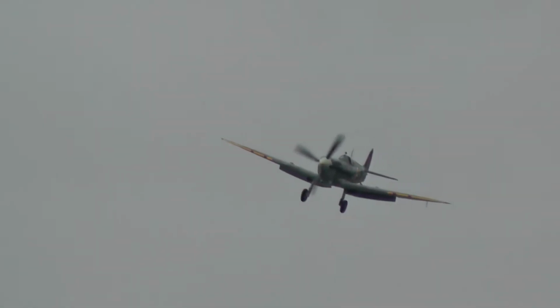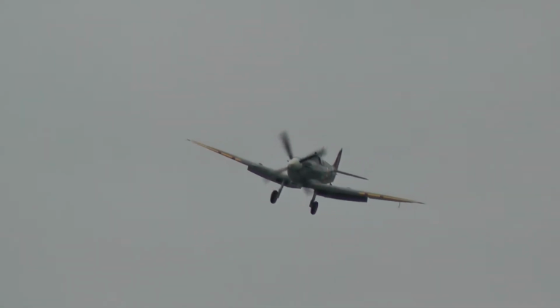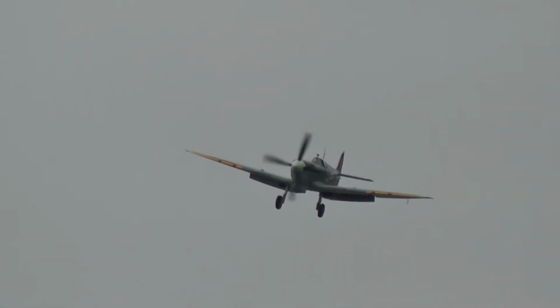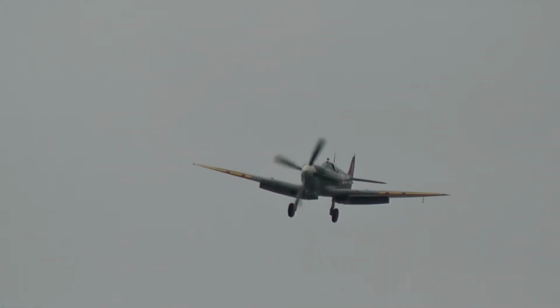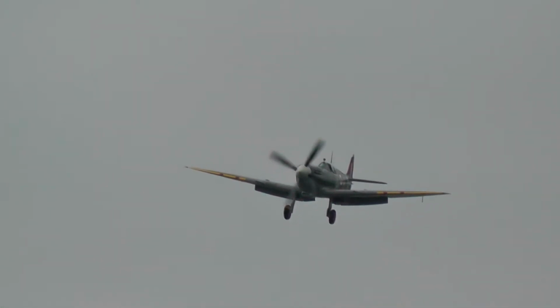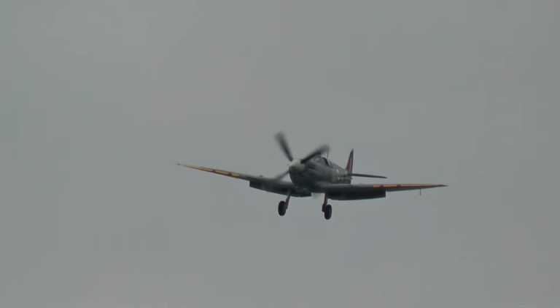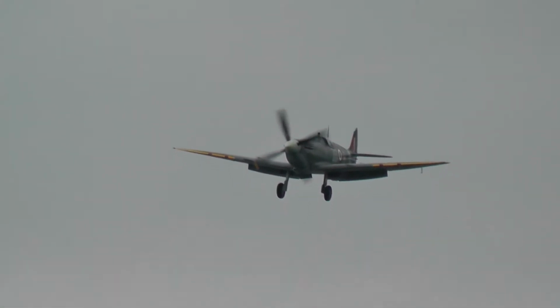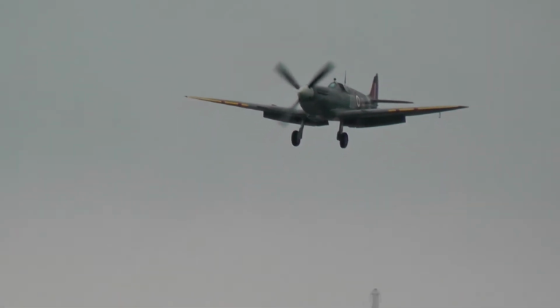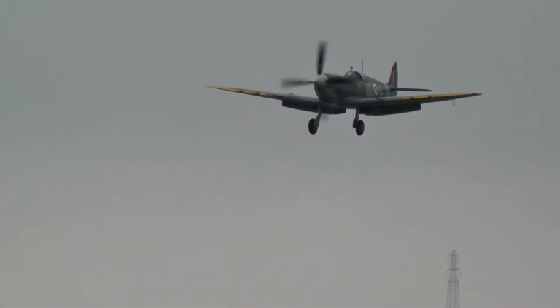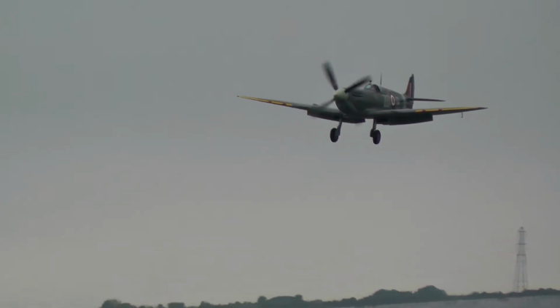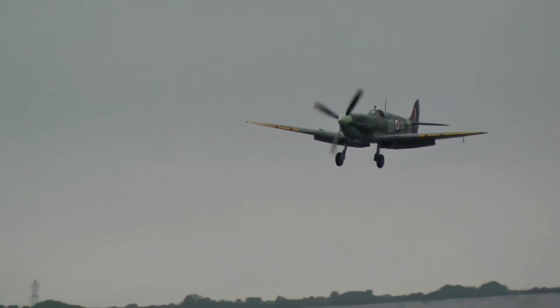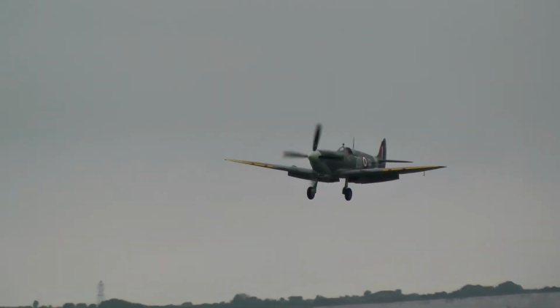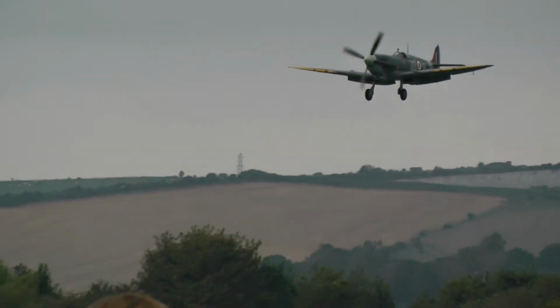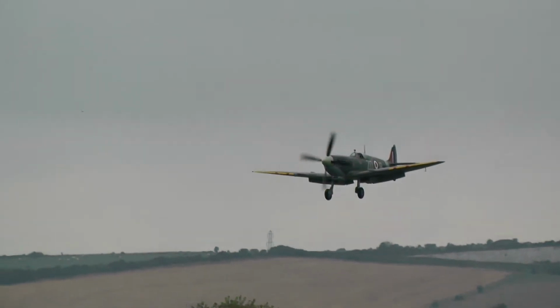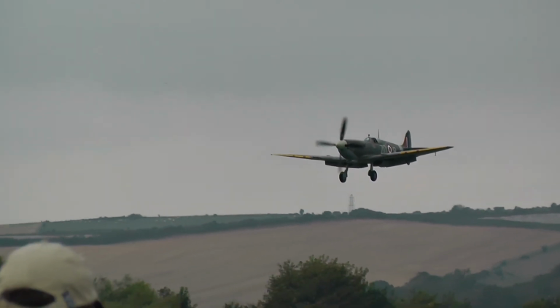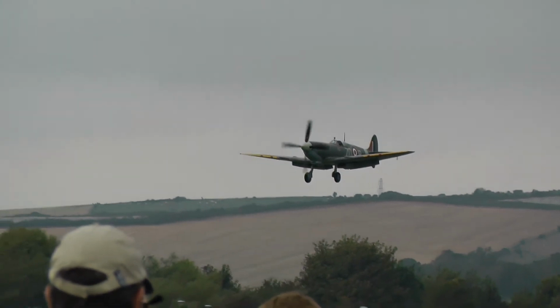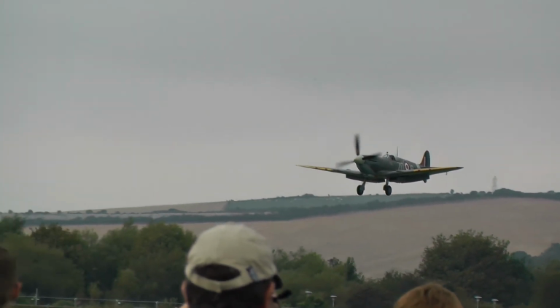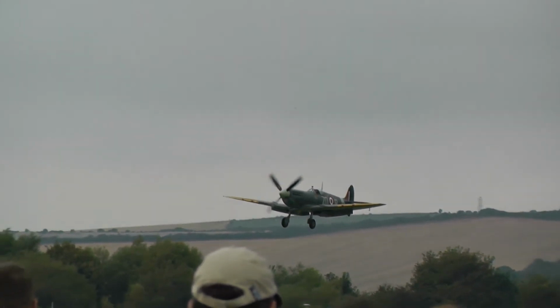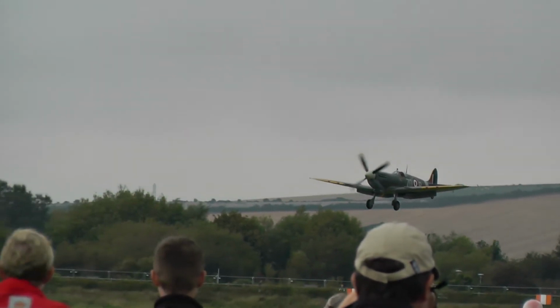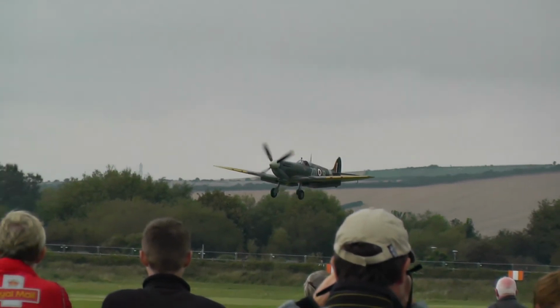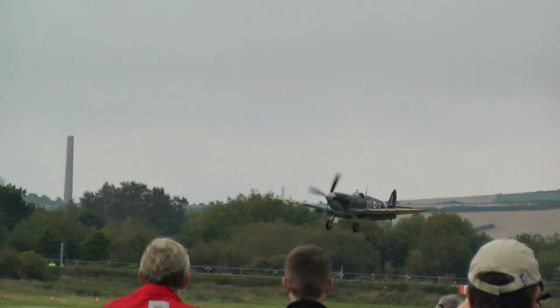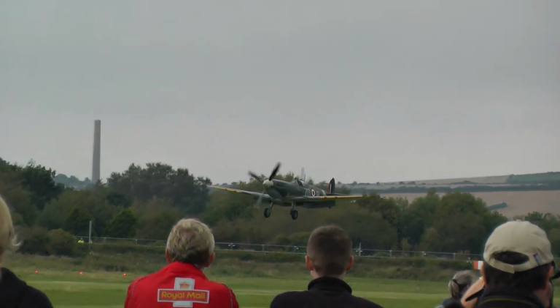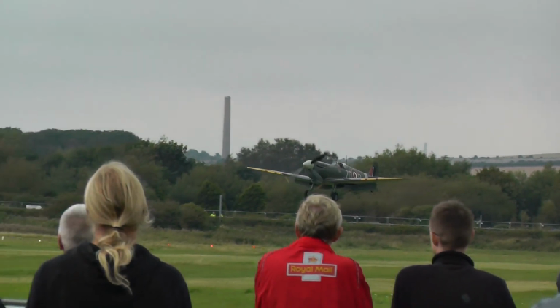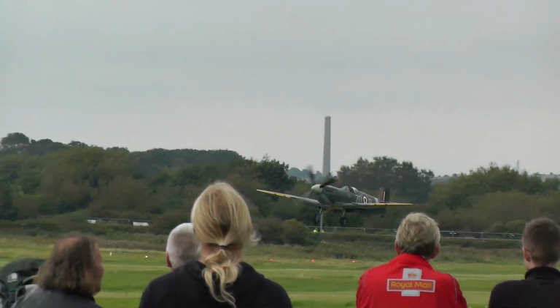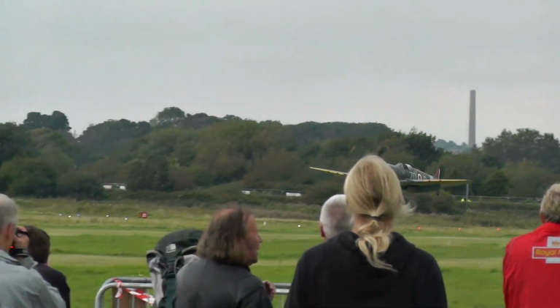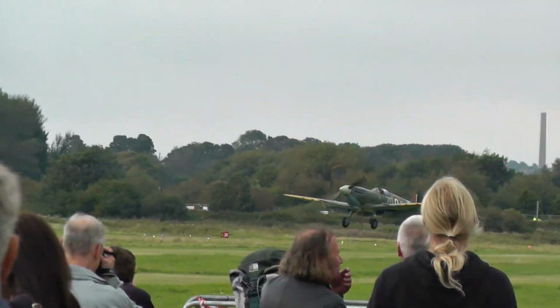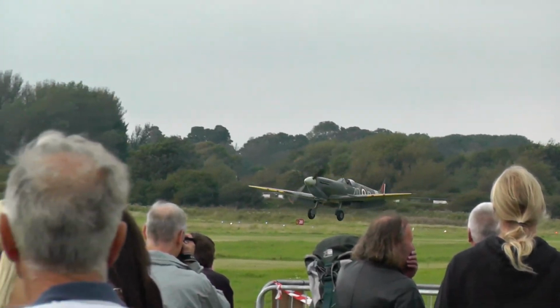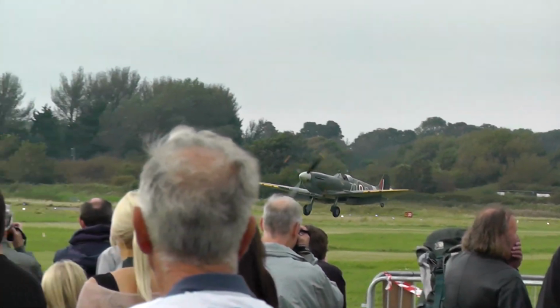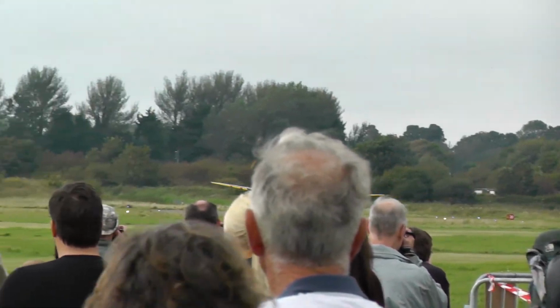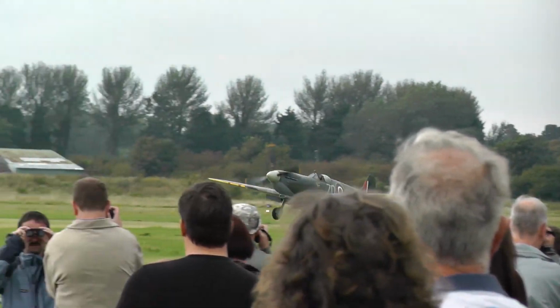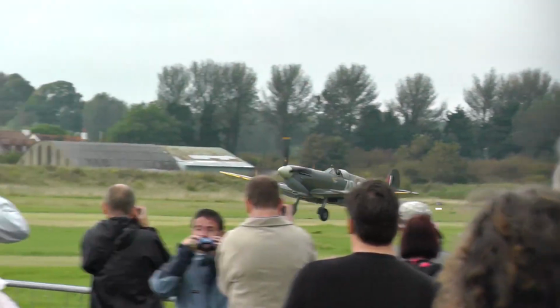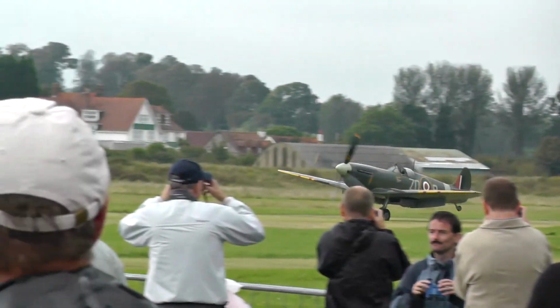Spitfire coming in now, around 95 knots. Split flaps are down. It comes in with a little bit of power to ease the flare and increase the slipstream.